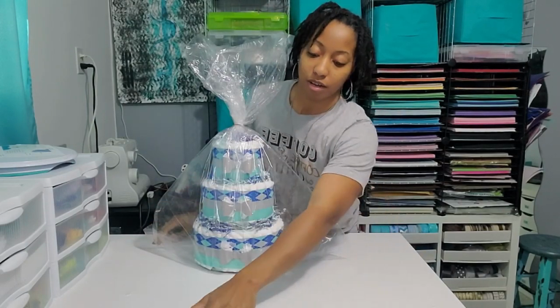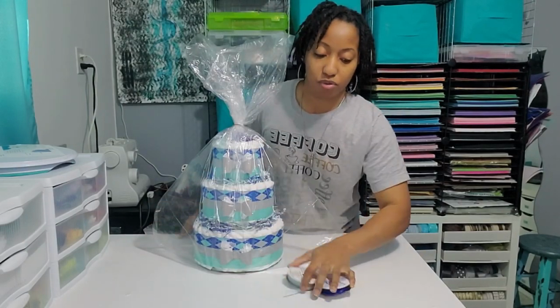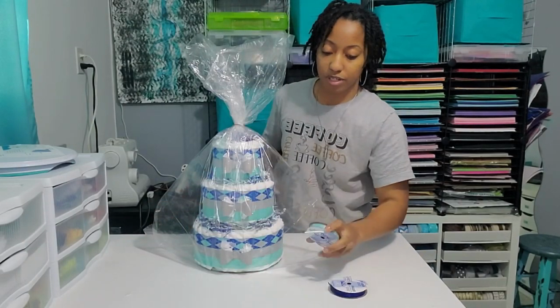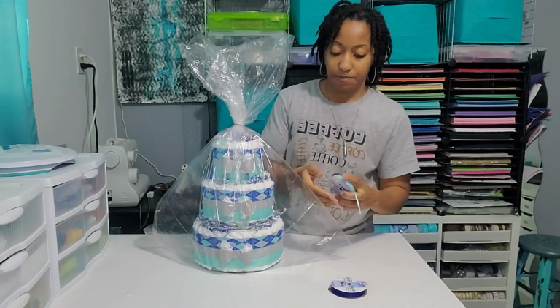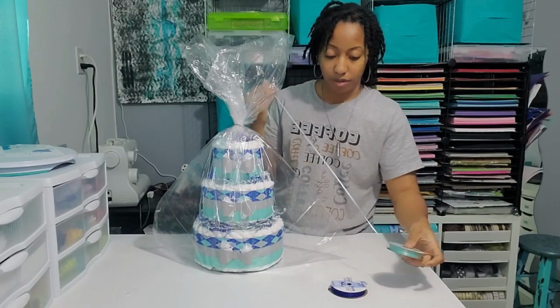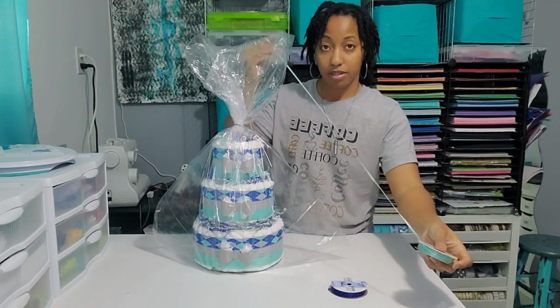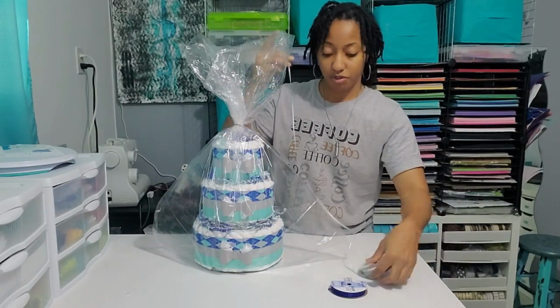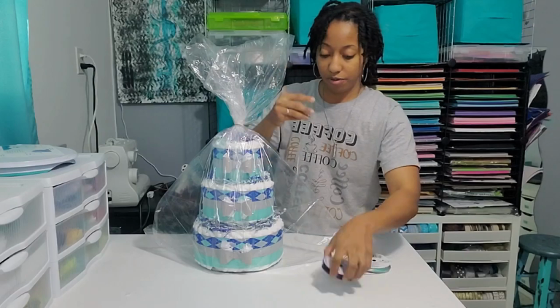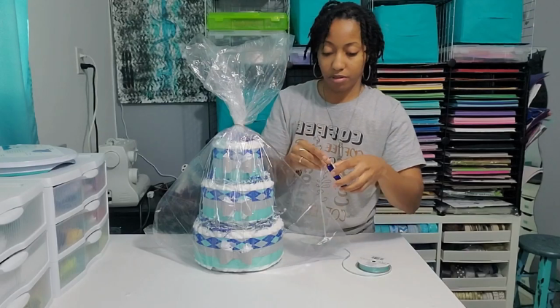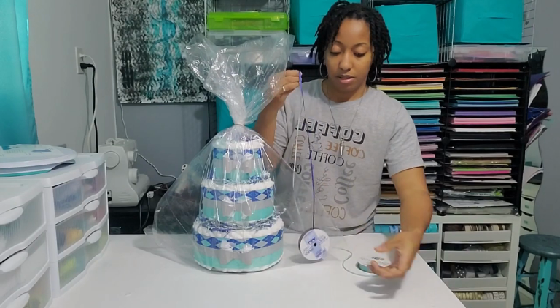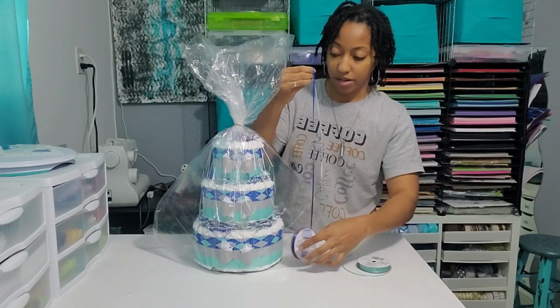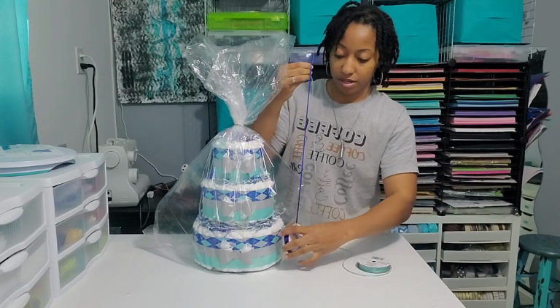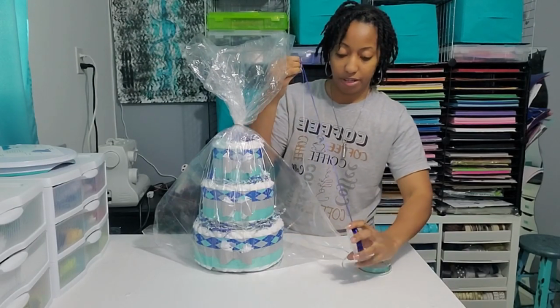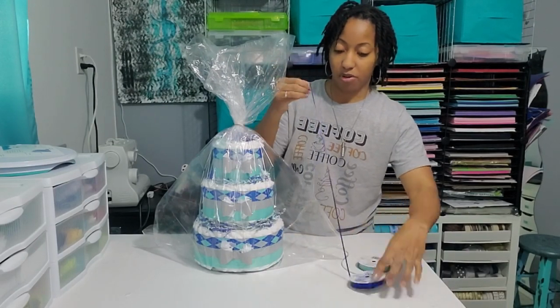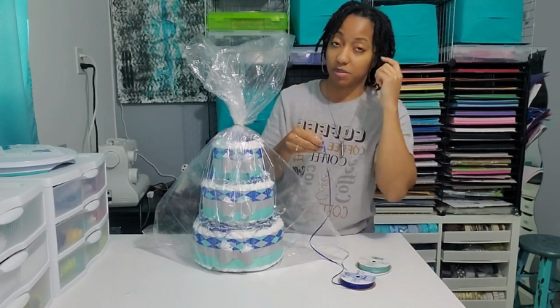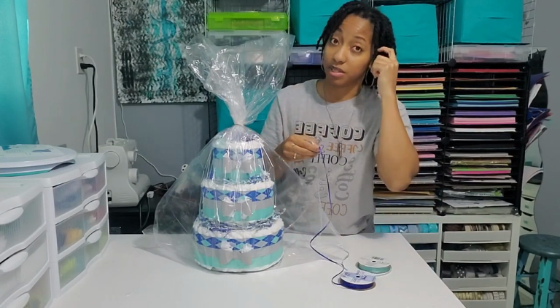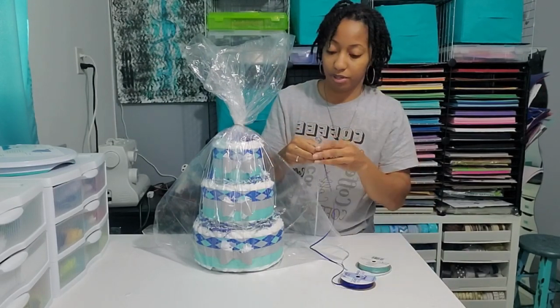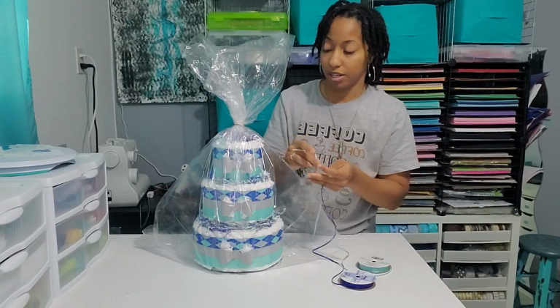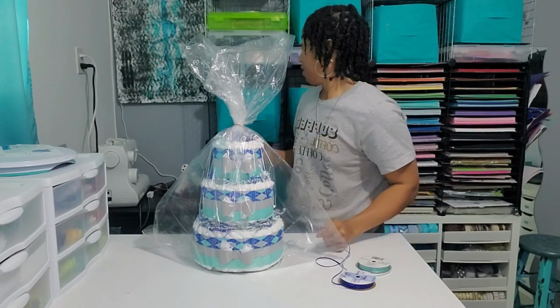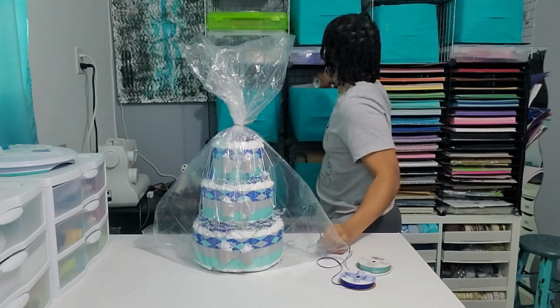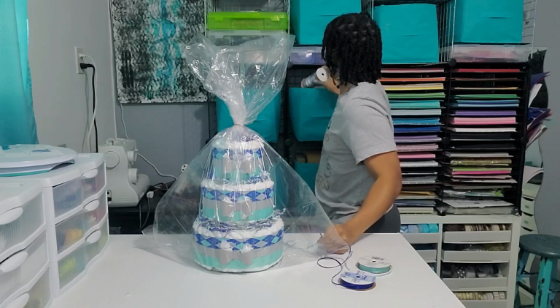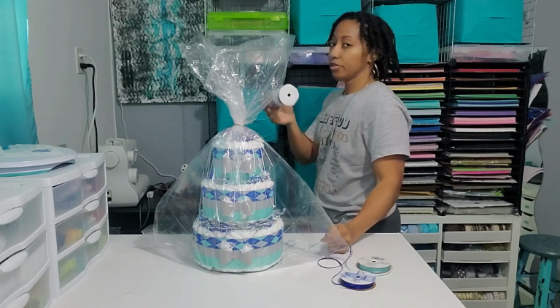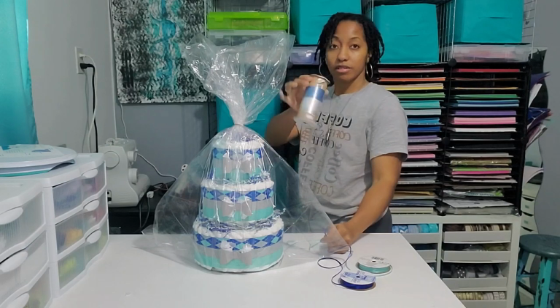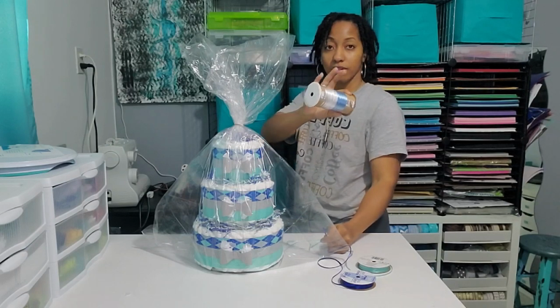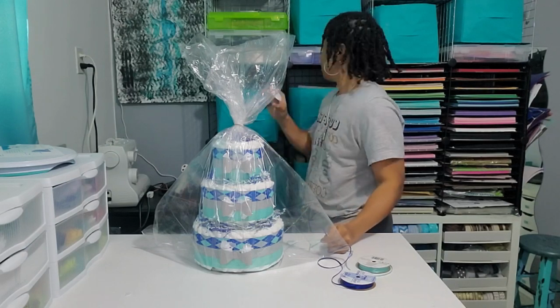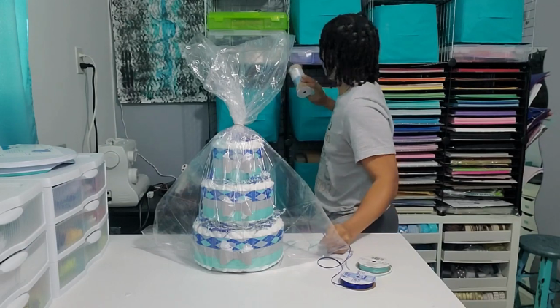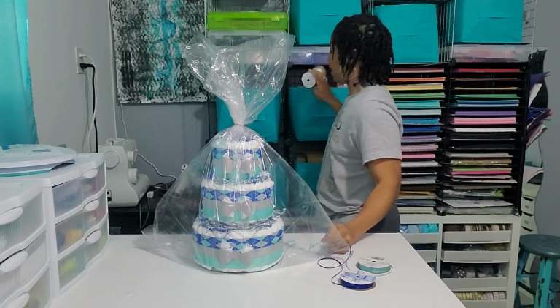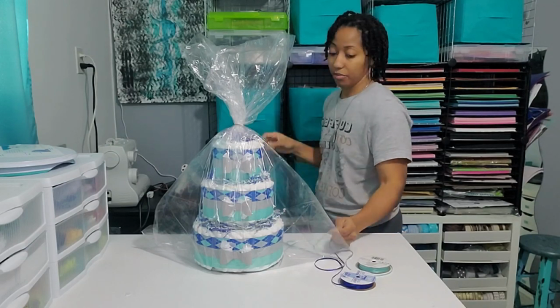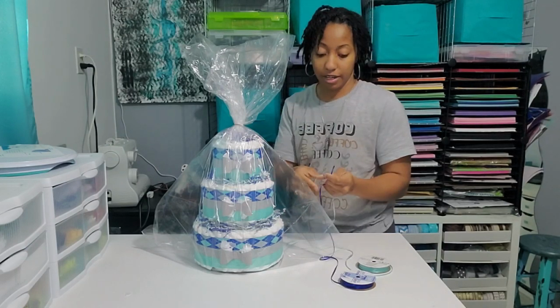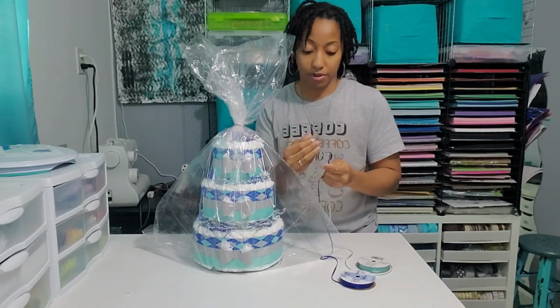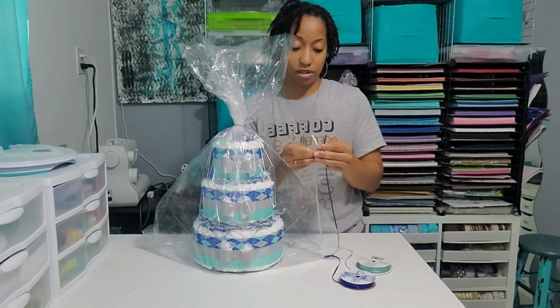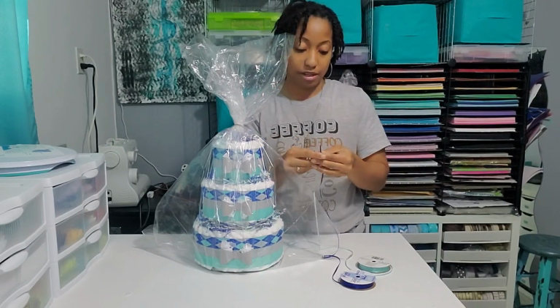Now to dress it up, I just have some streamers. These match the diaper cake, that's why I'm using these. Sometimes I would use dollar store streamers, but I don't have any that'll match the cake and I want it all to go together.